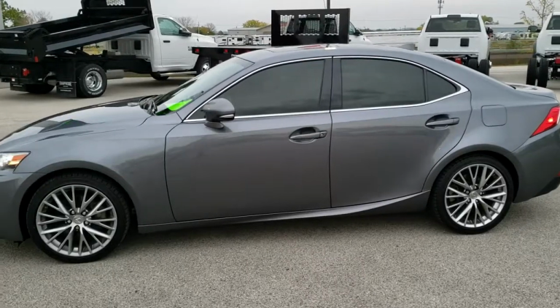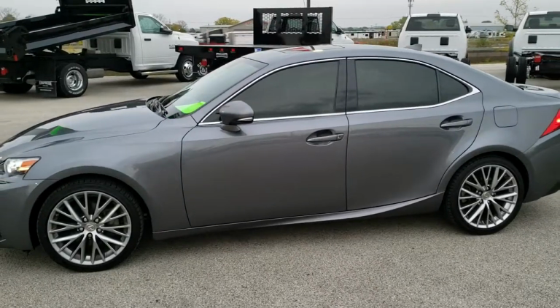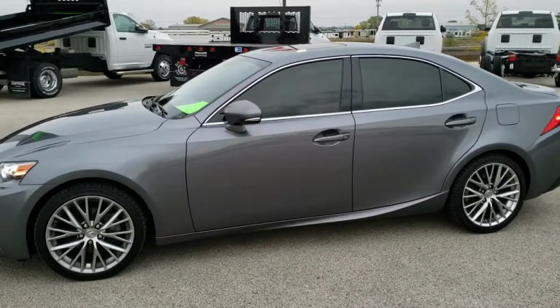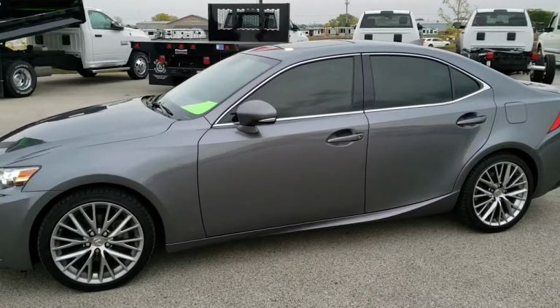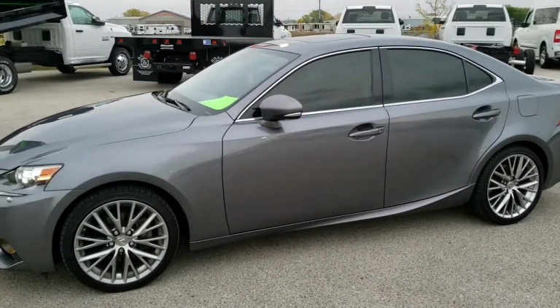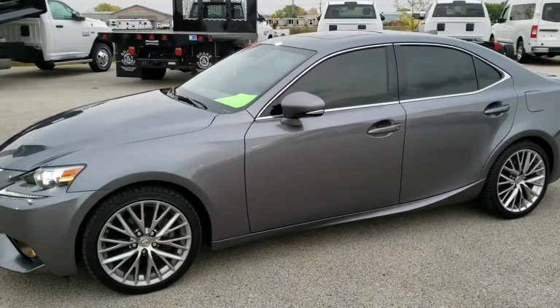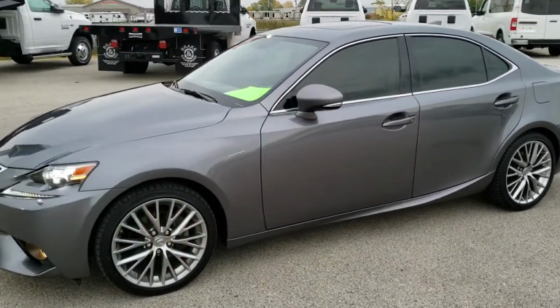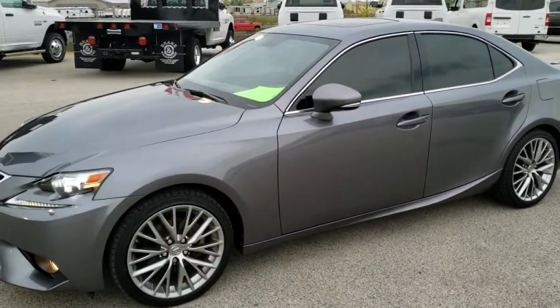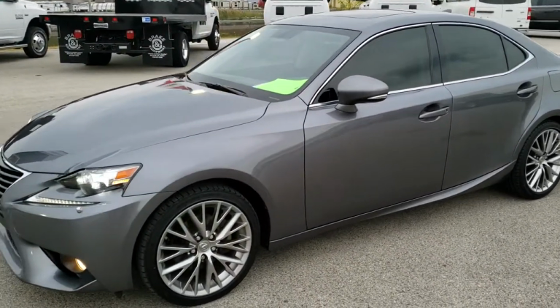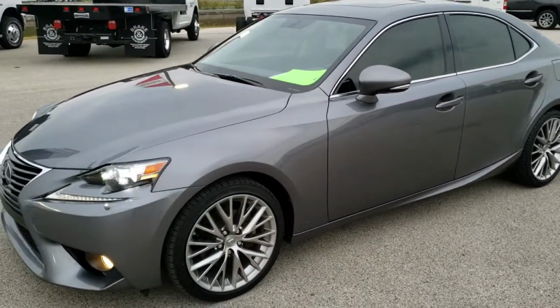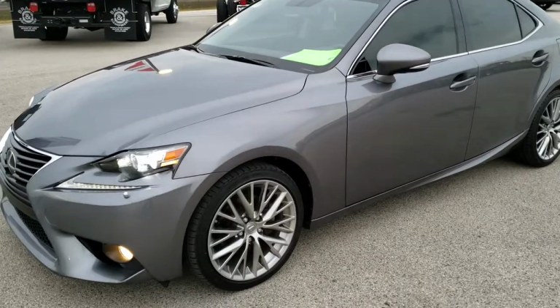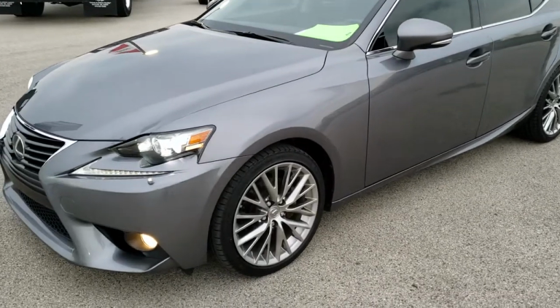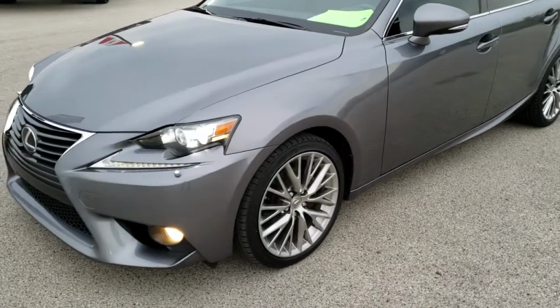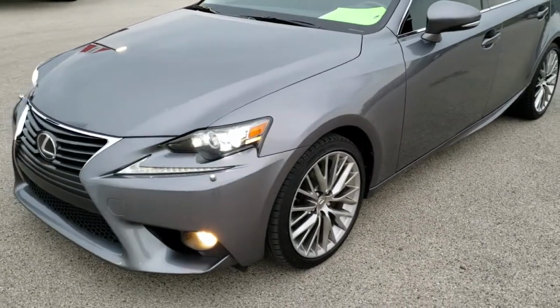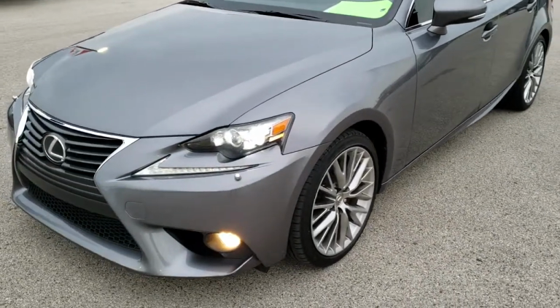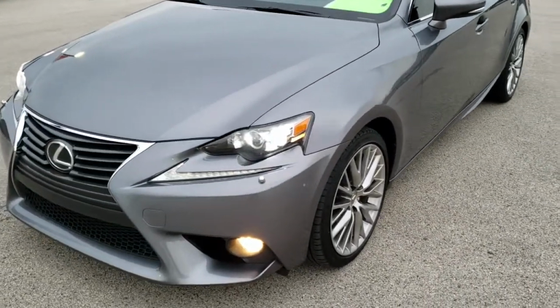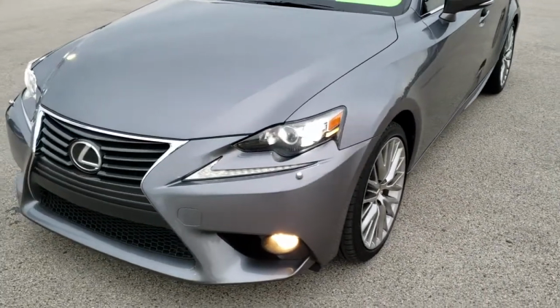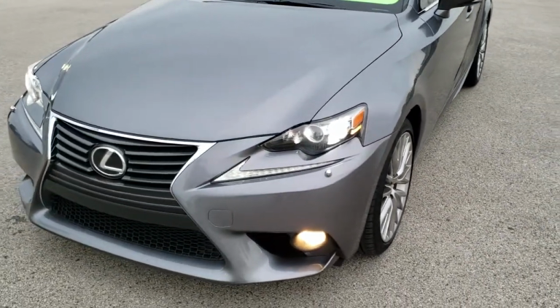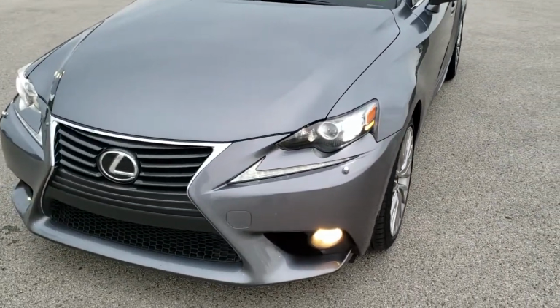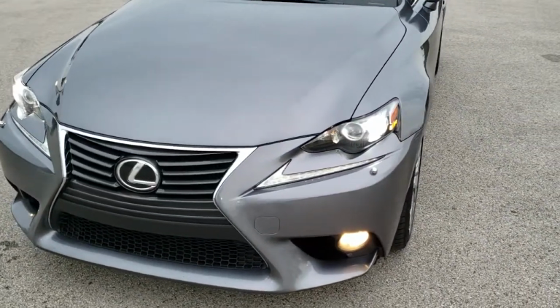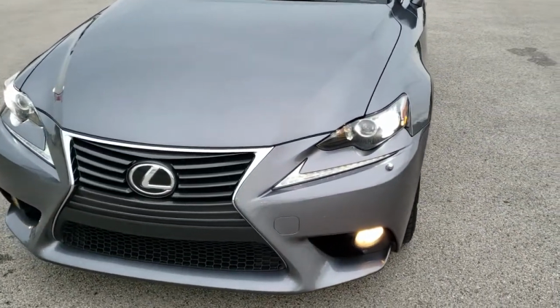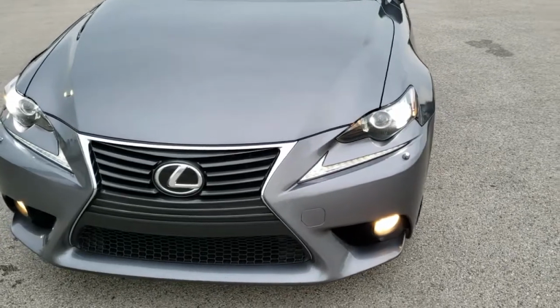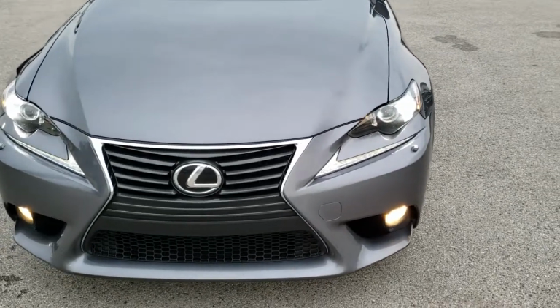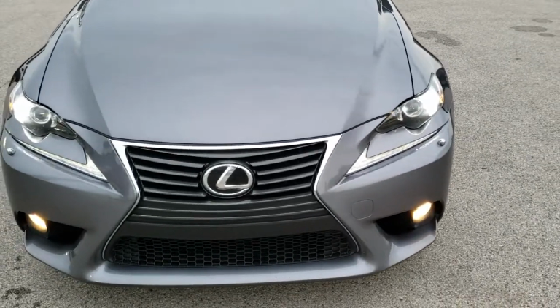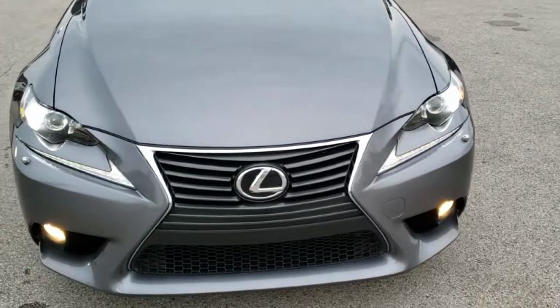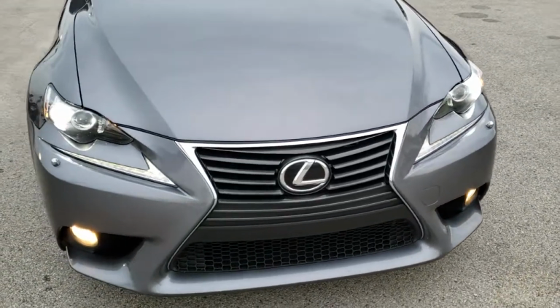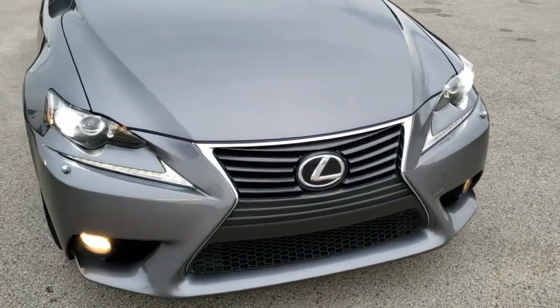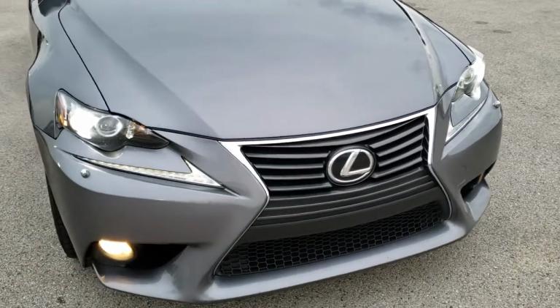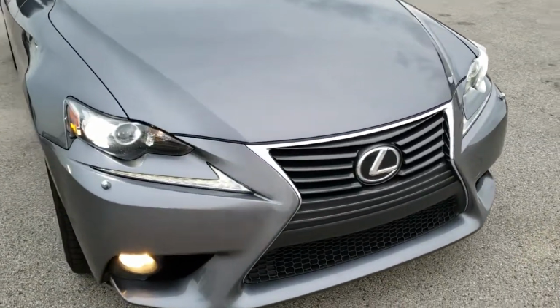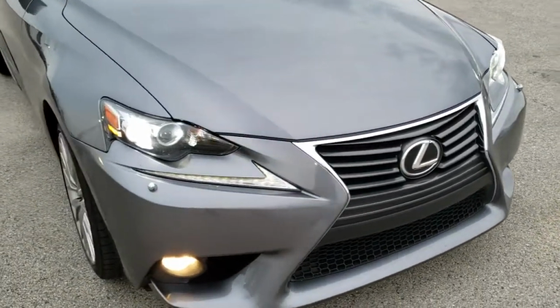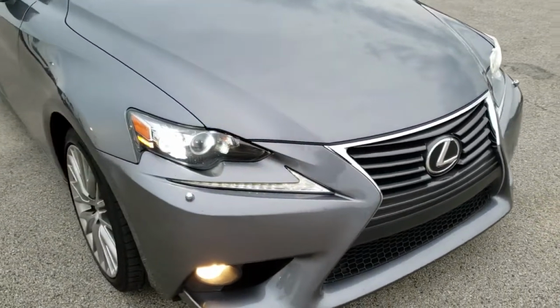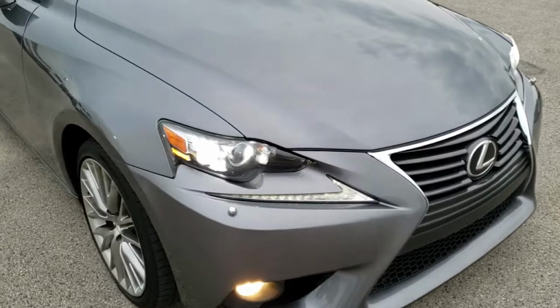This is stock number 8J493B. We are here at Summit Automotive in Fond du Lac, Wisconsin, your new and used car headquarters. Today we are checking out this super clean 2014 Lexus IS250.